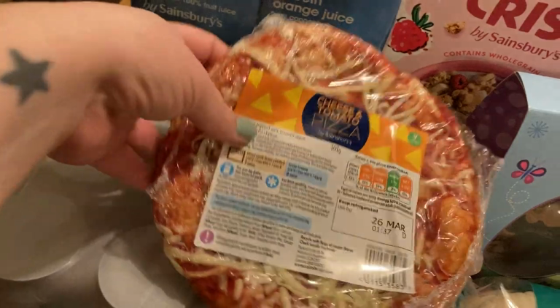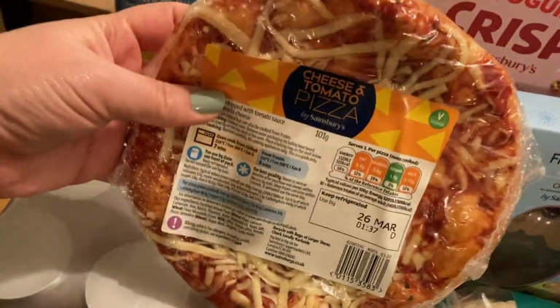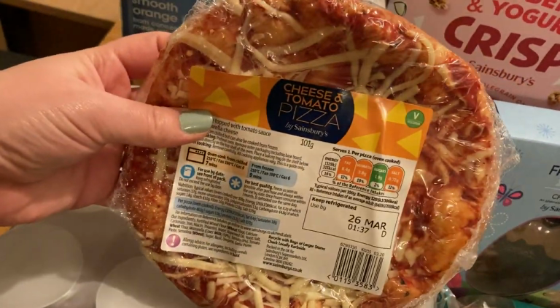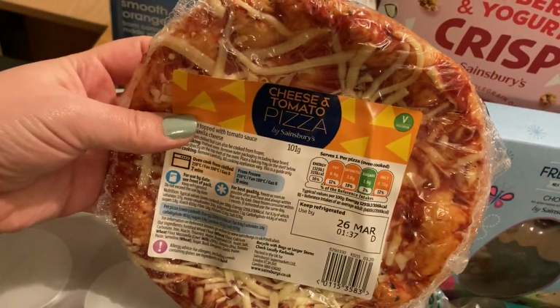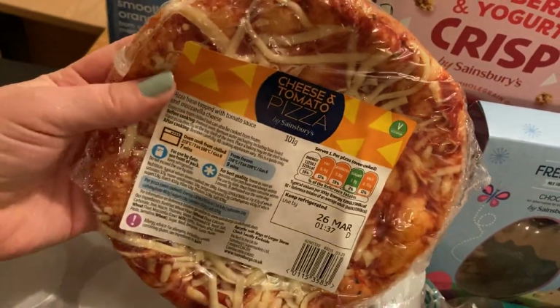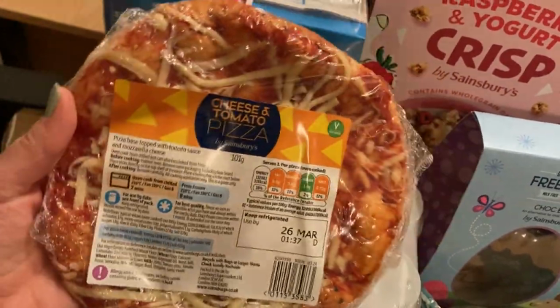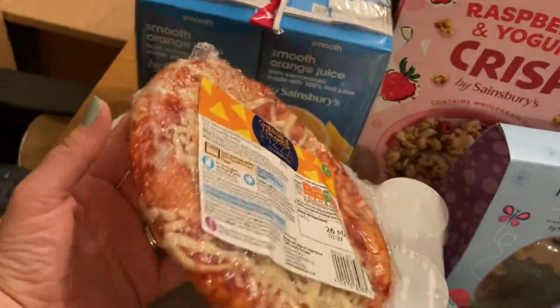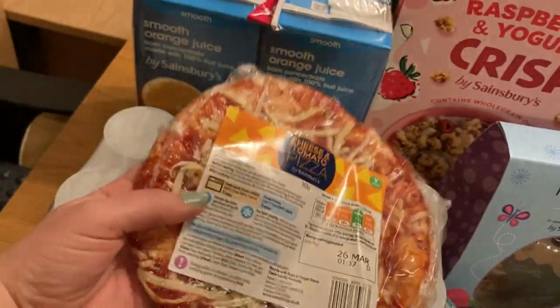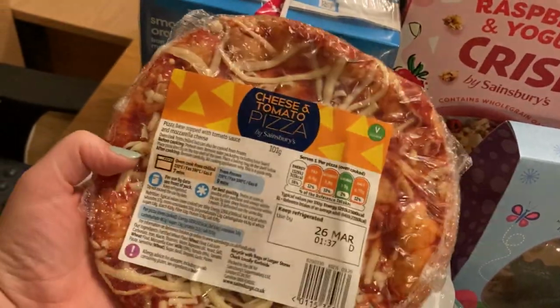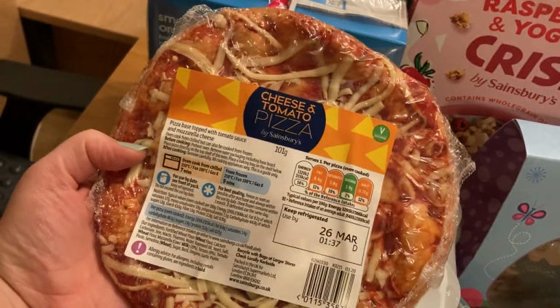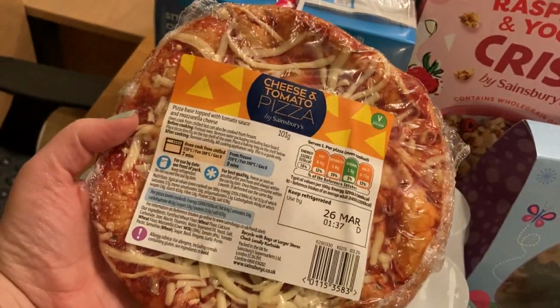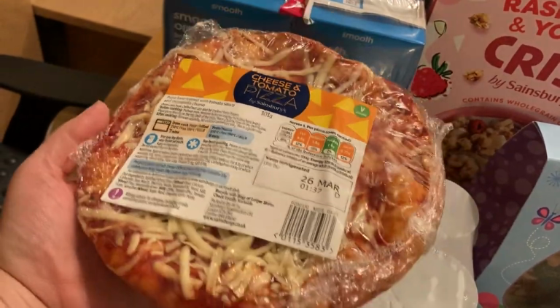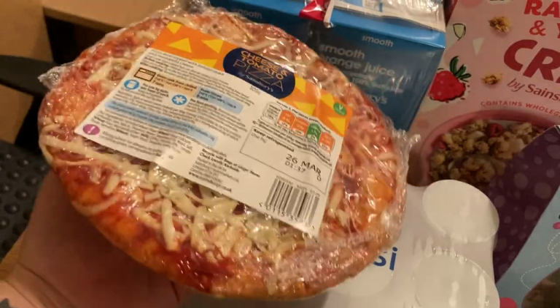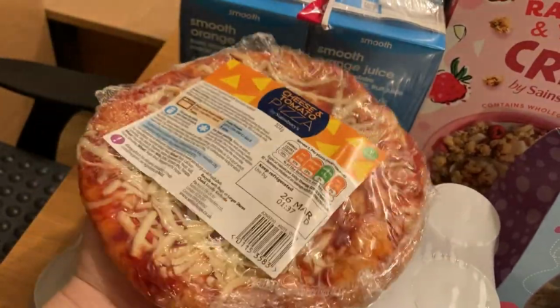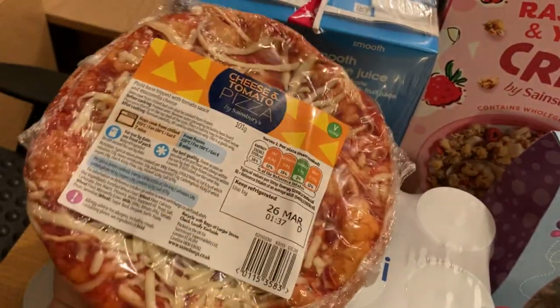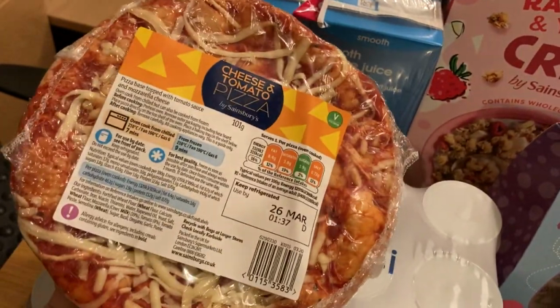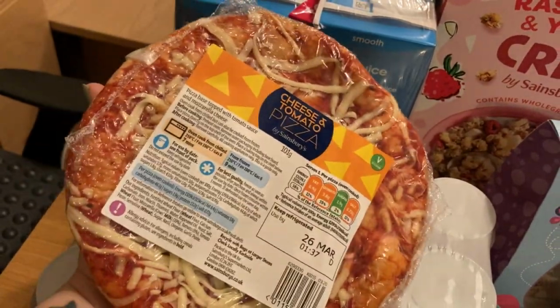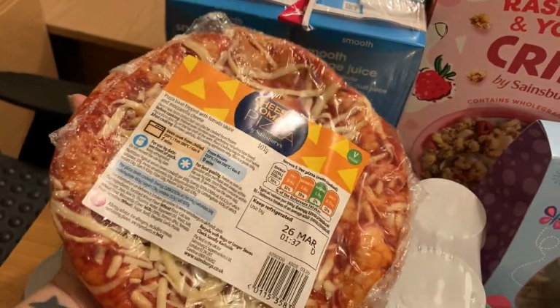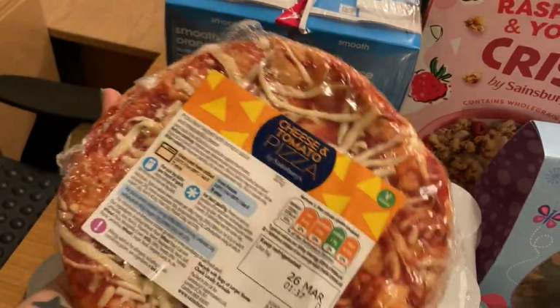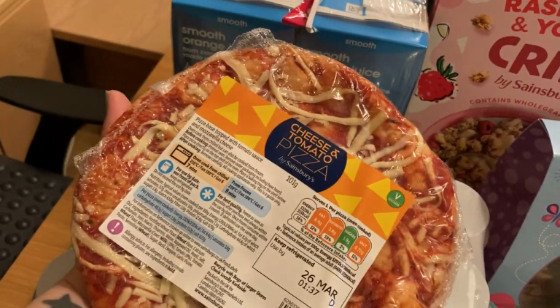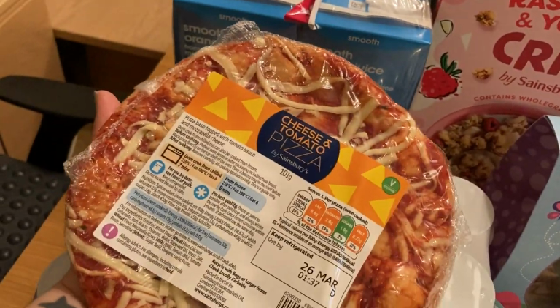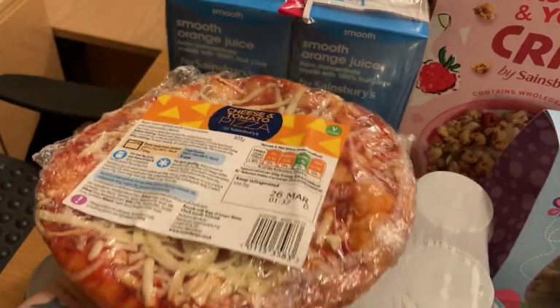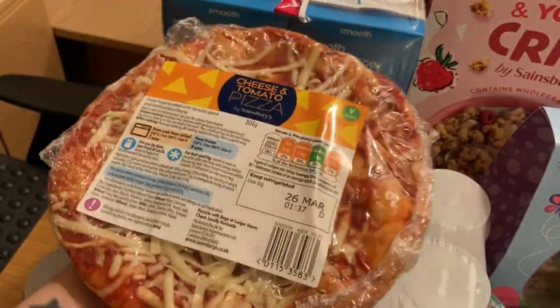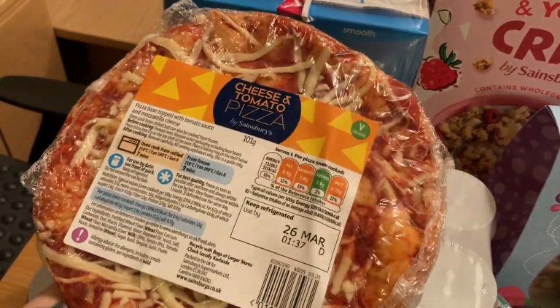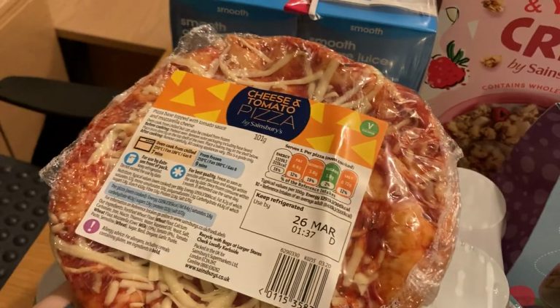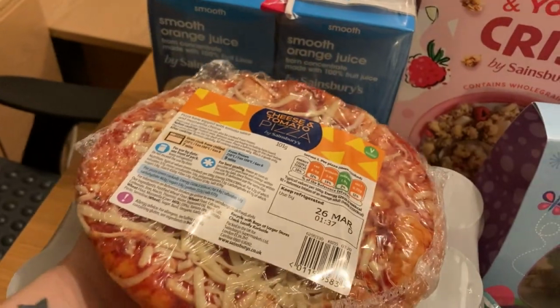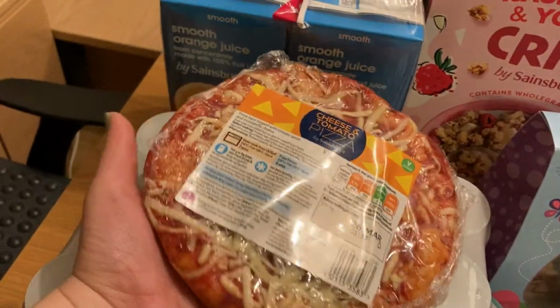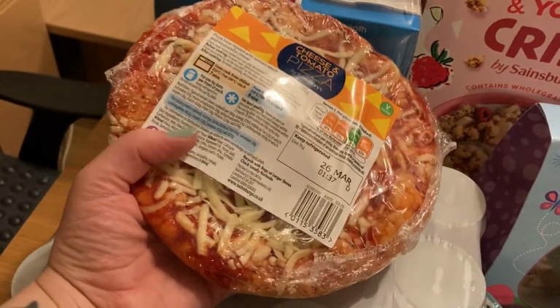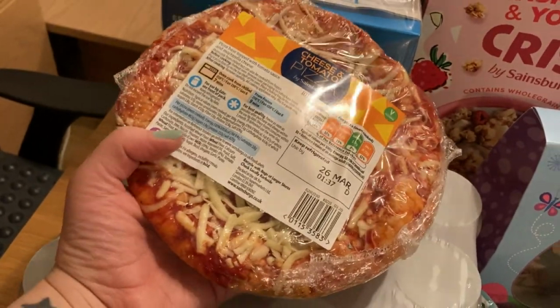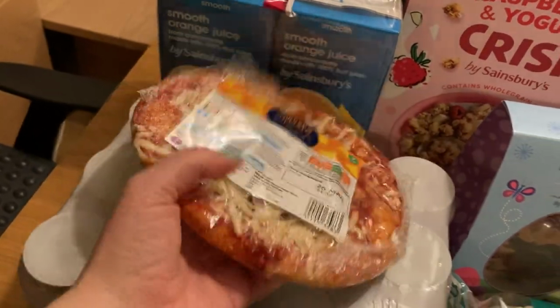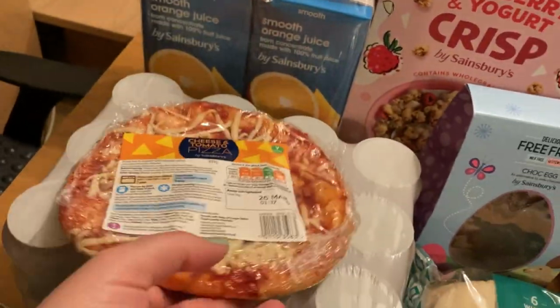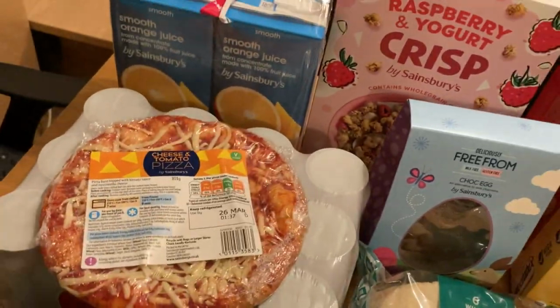The cheap and cheerful cheese and tomato pizza, which does my little one very nicely — this is only 45p. We cook it all in one go and she'll have half one day and then half the next day for lunch or something like that.